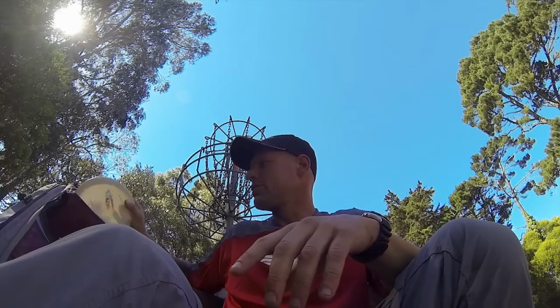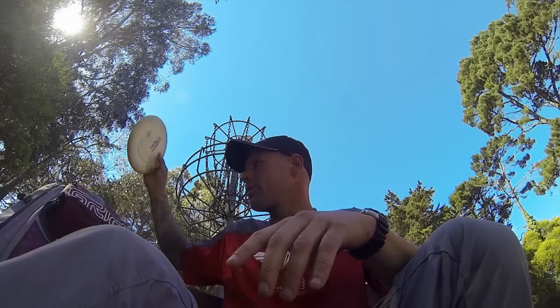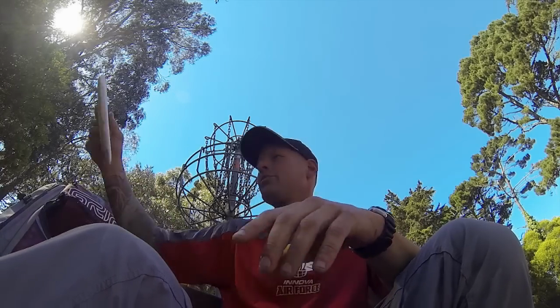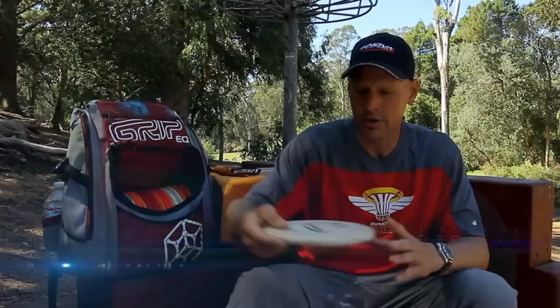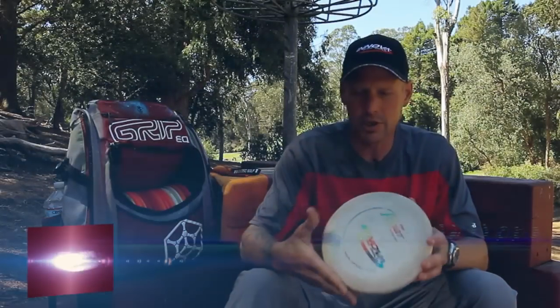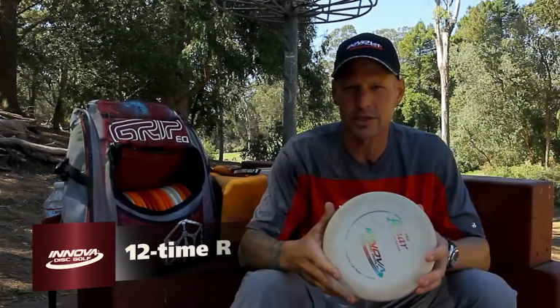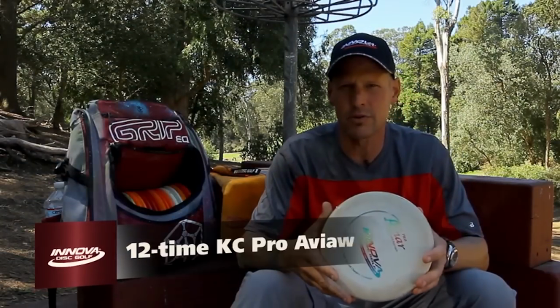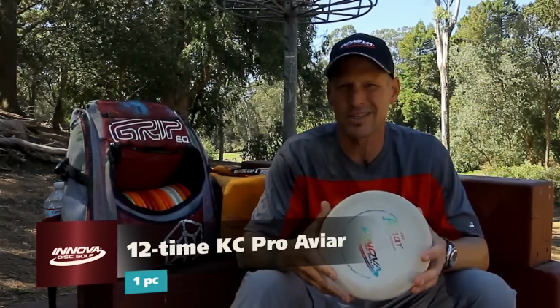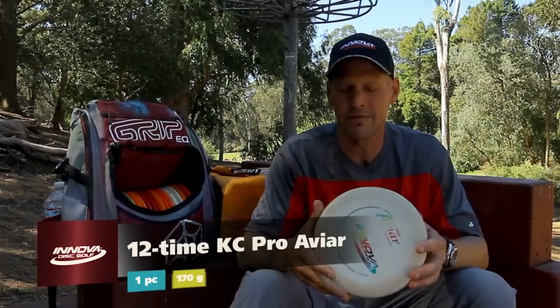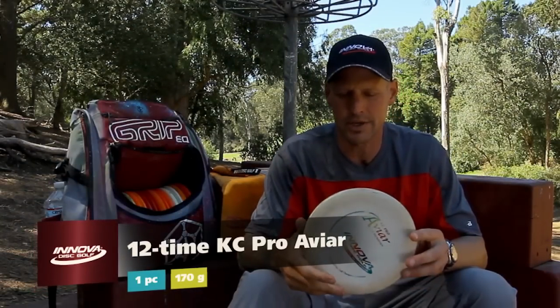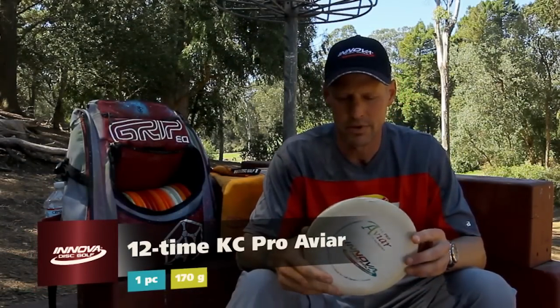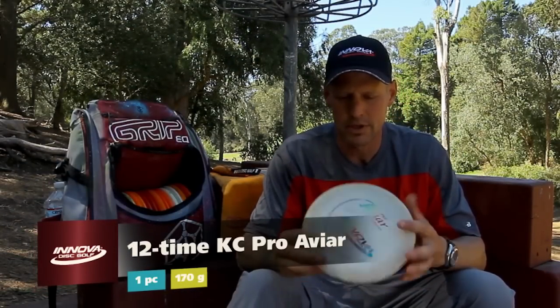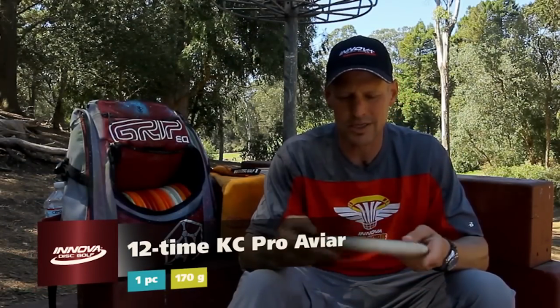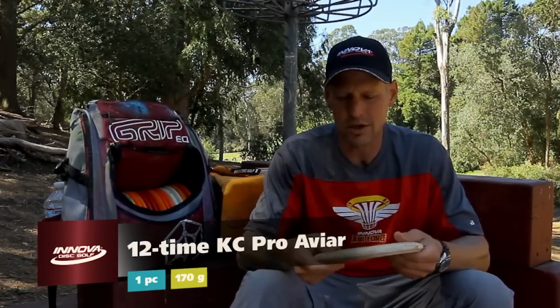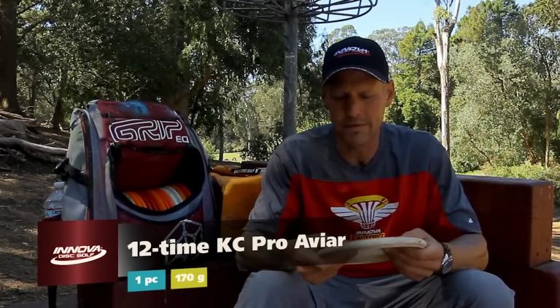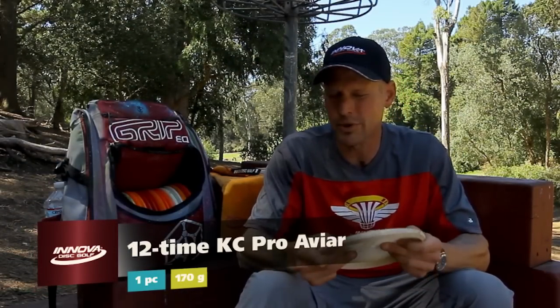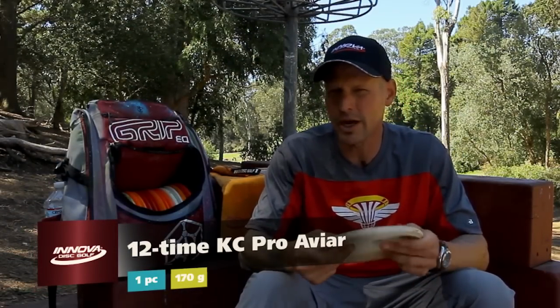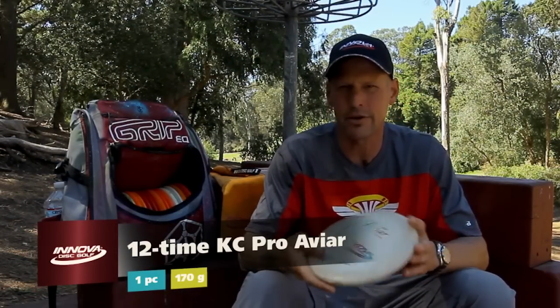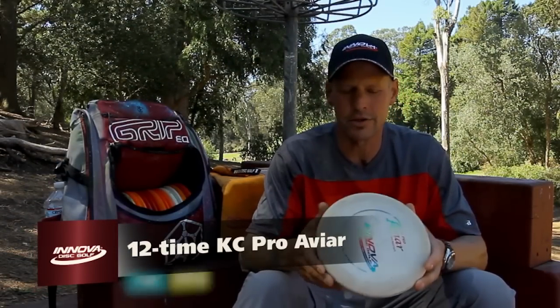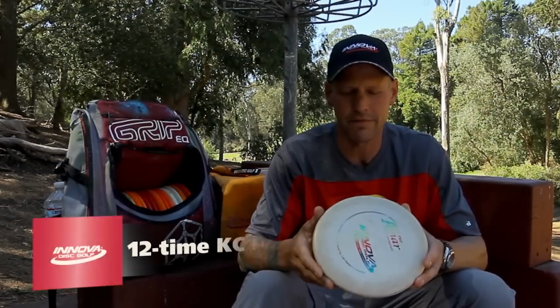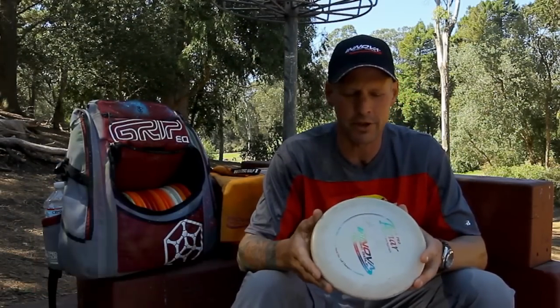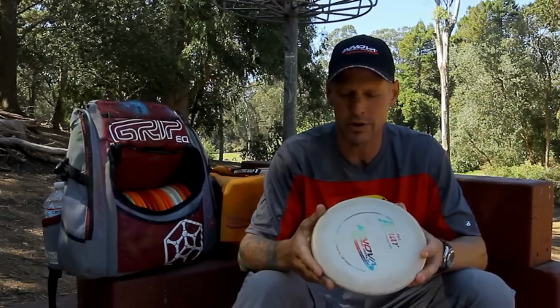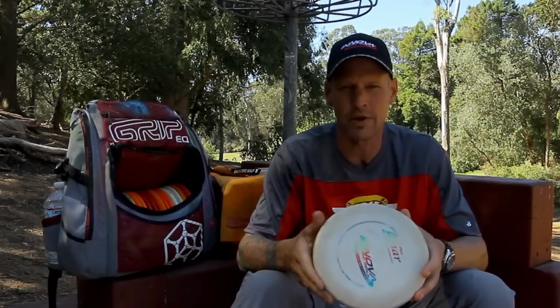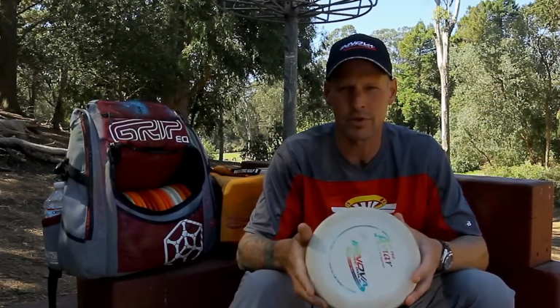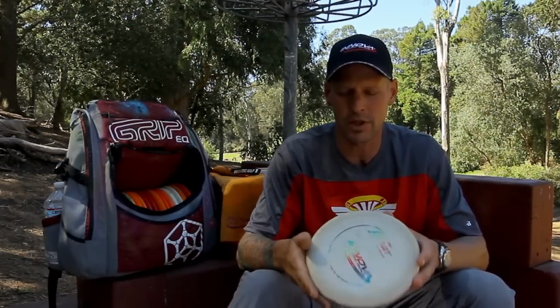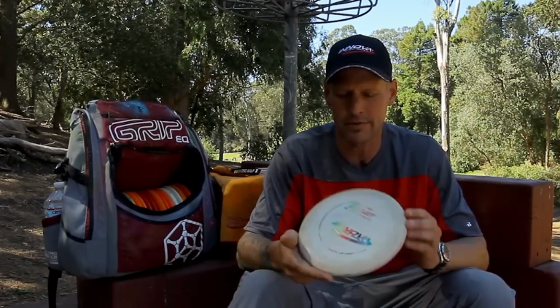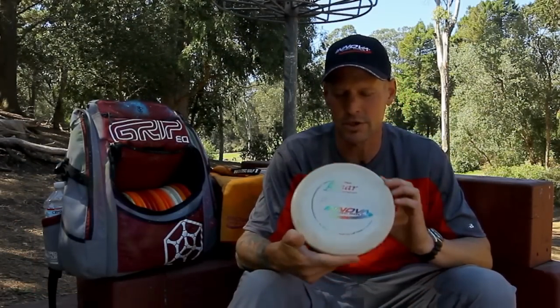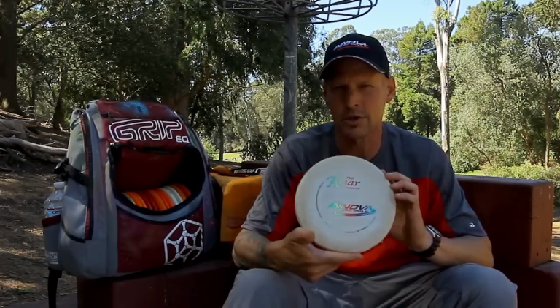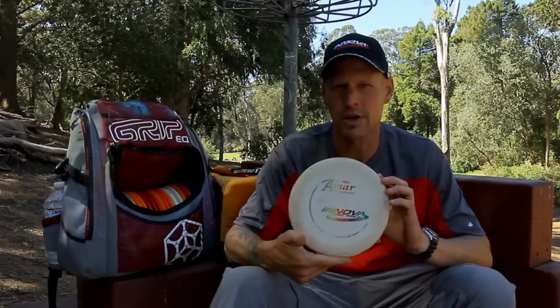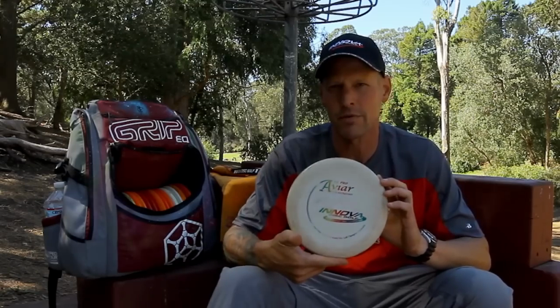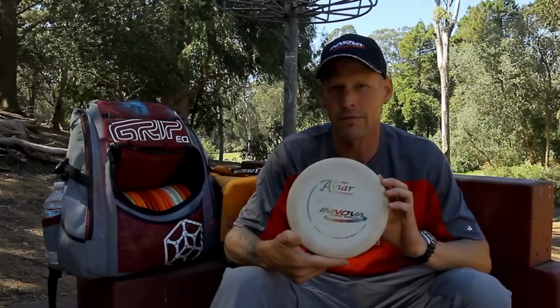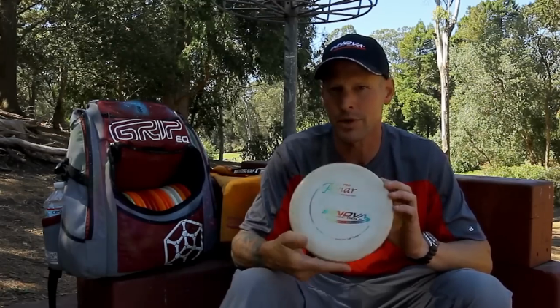Specialty putter for me is a little KC 170. Nice and soft, a little bit tackier. So you need to feel out your putters, find the ones you like. This is a good little left-to-right for me.